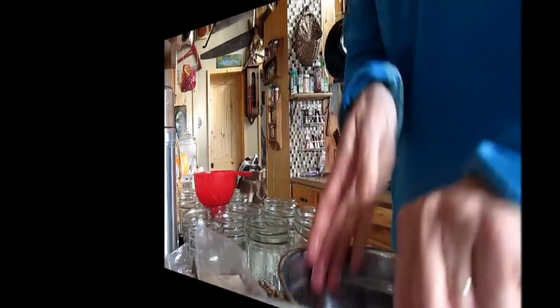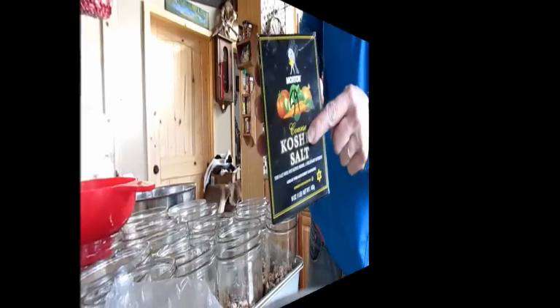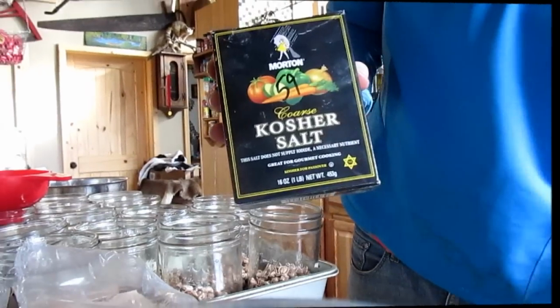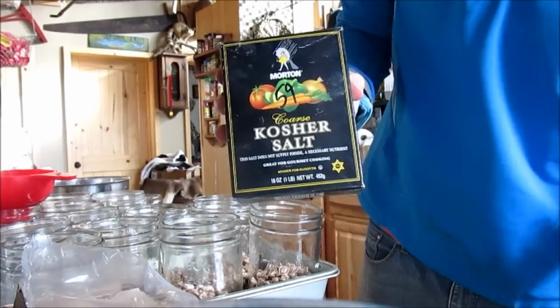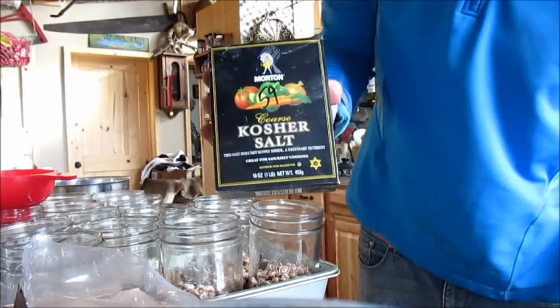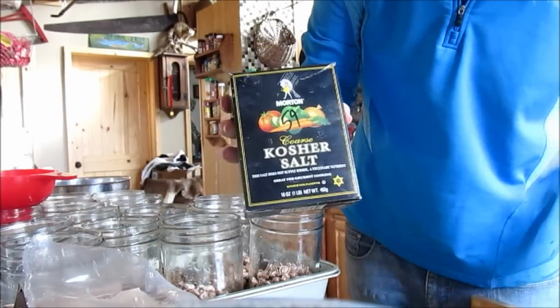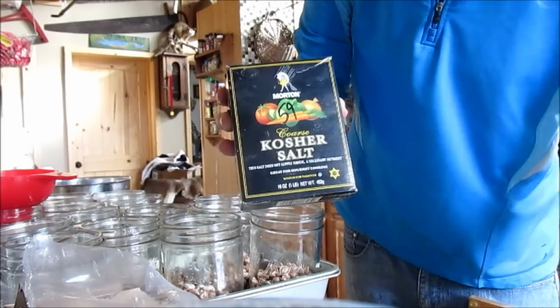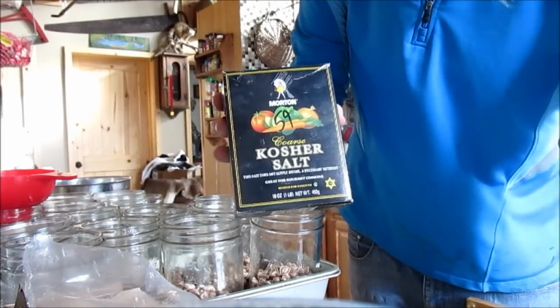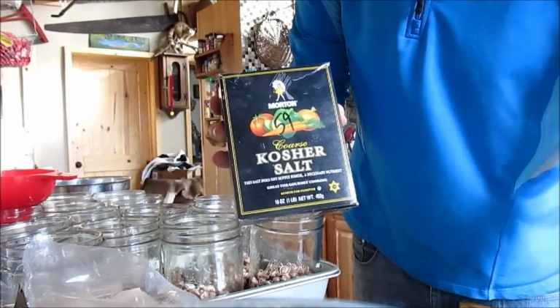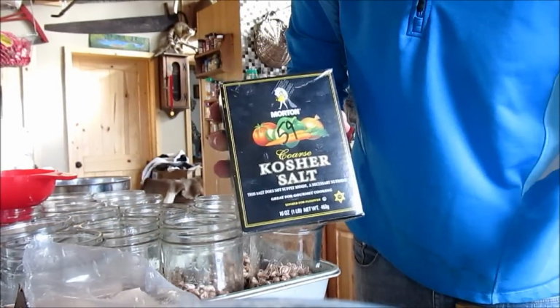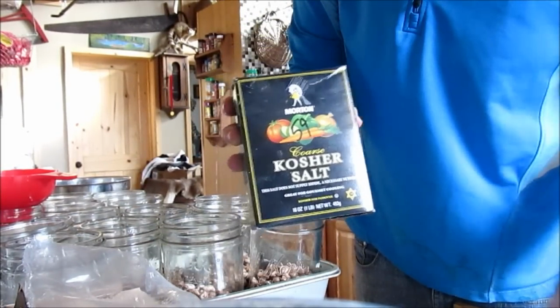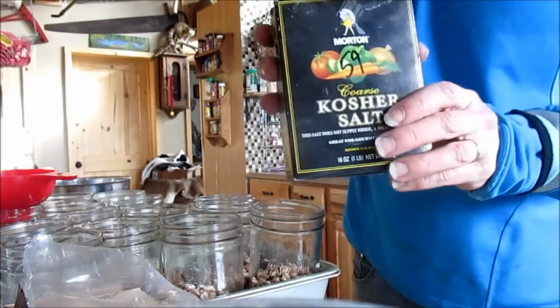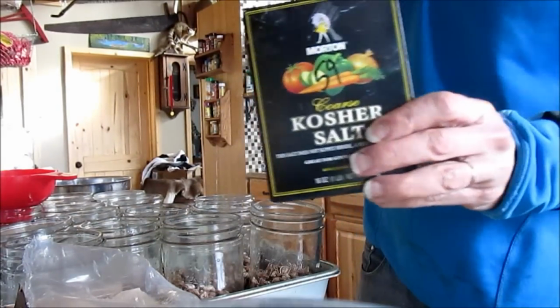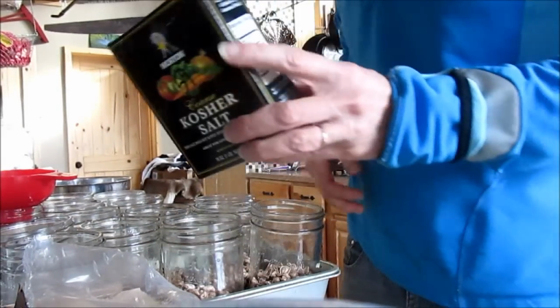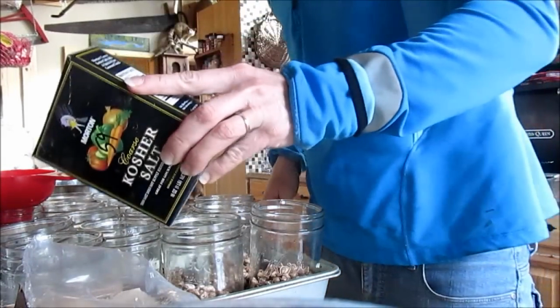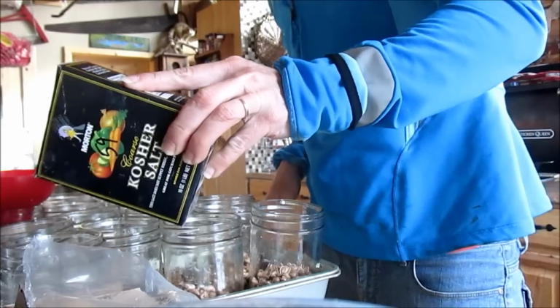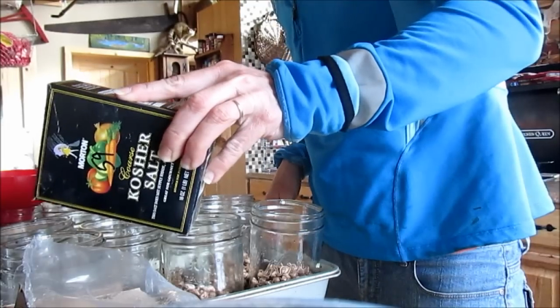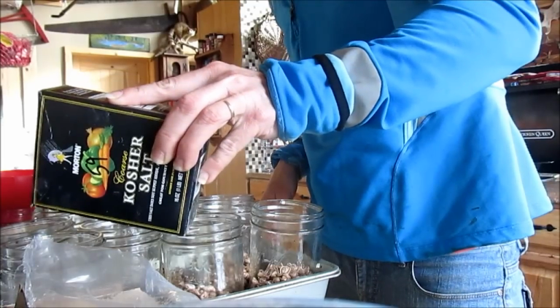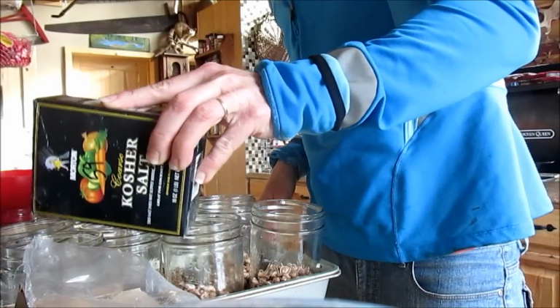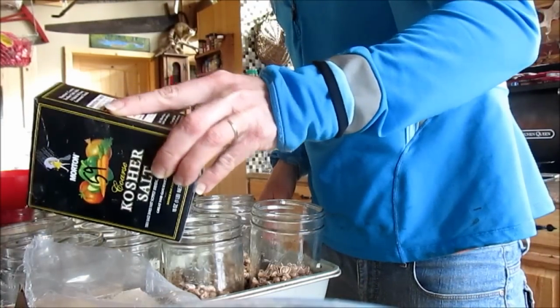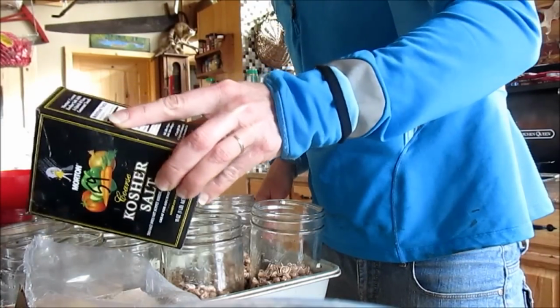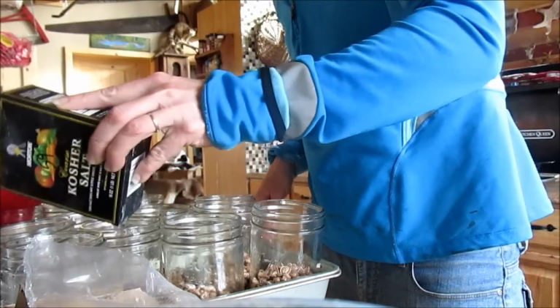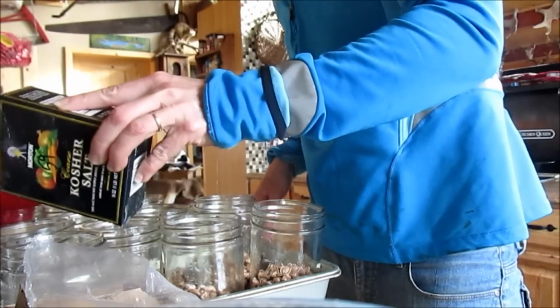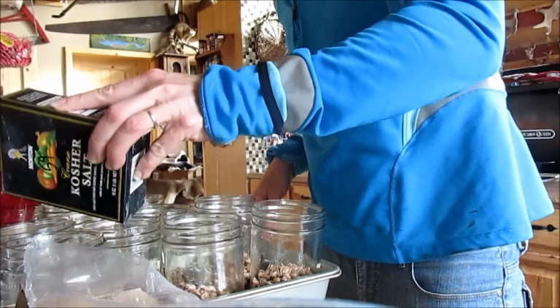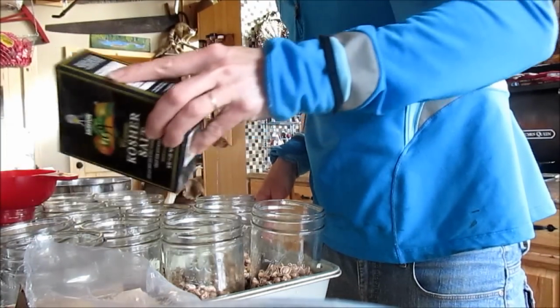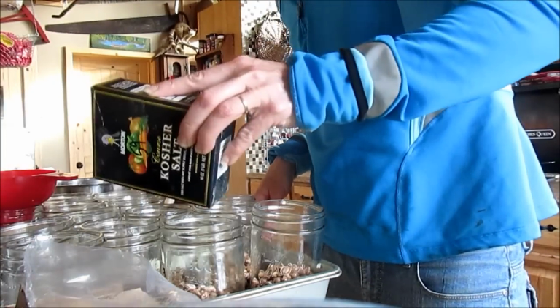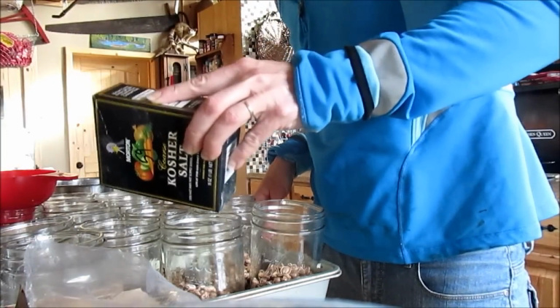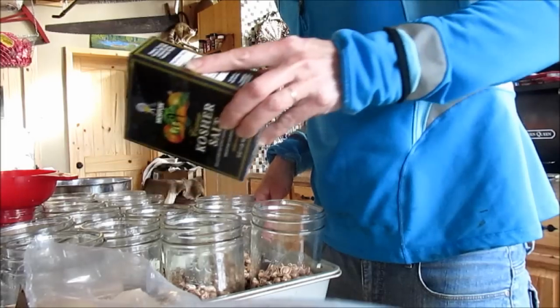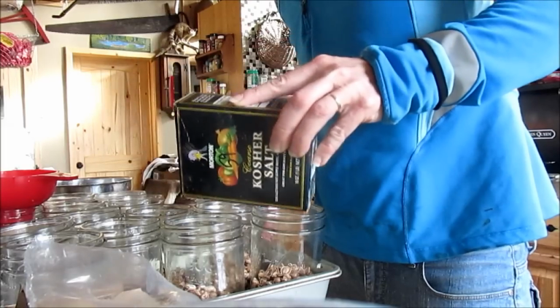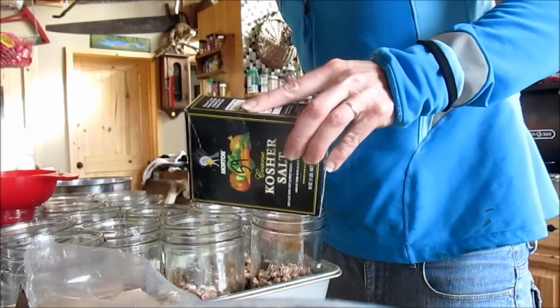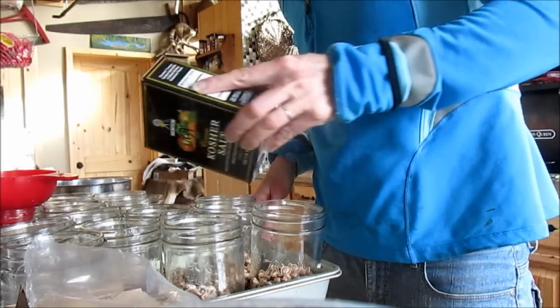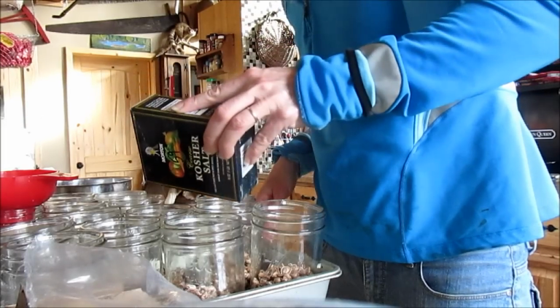Then I add a little bit of salt. I am not a big salt fan, but I add just a tad — maybe about one fourth teaspoon, I guess.